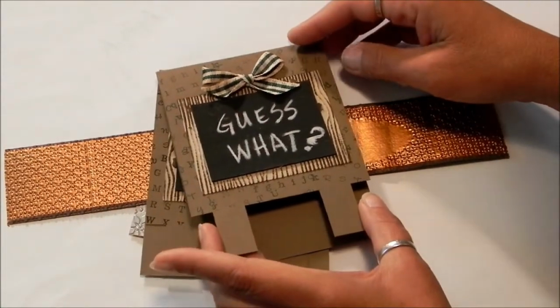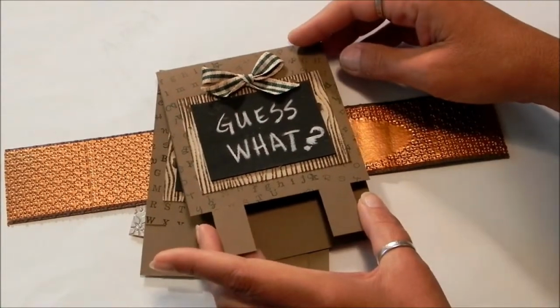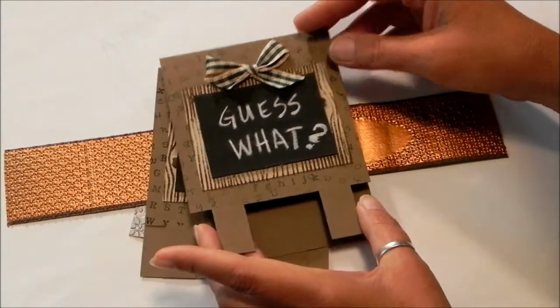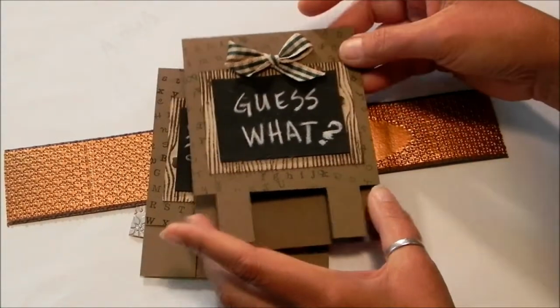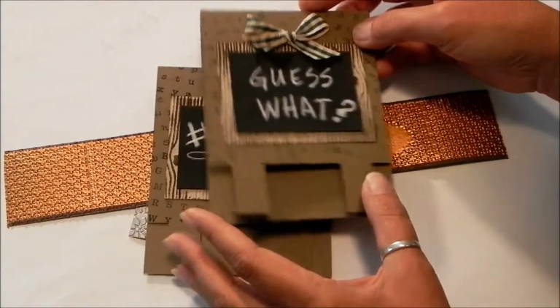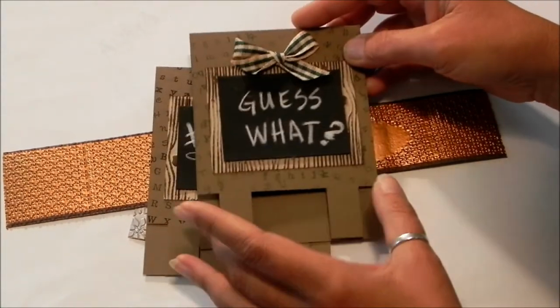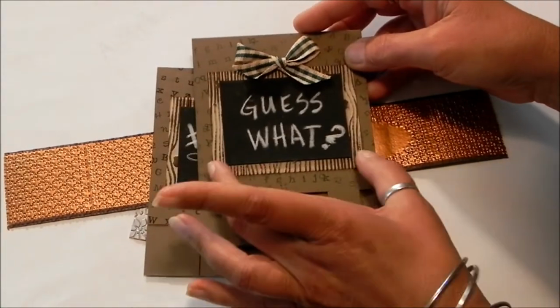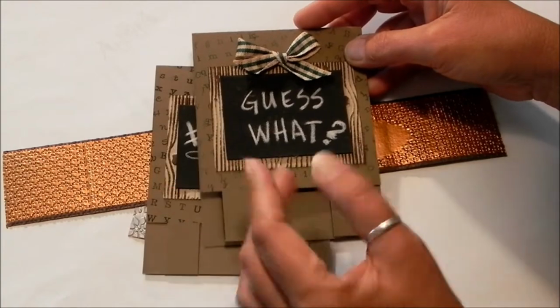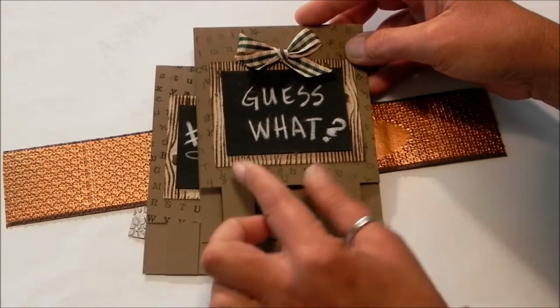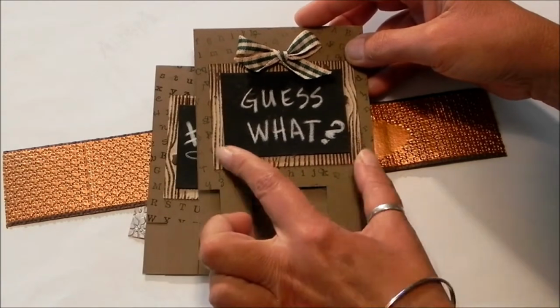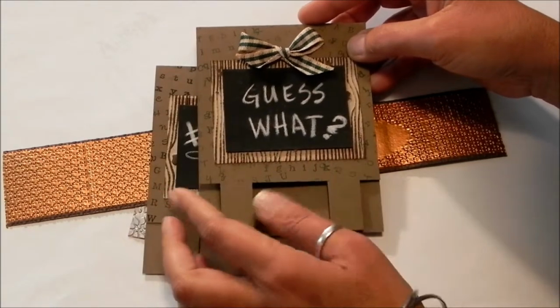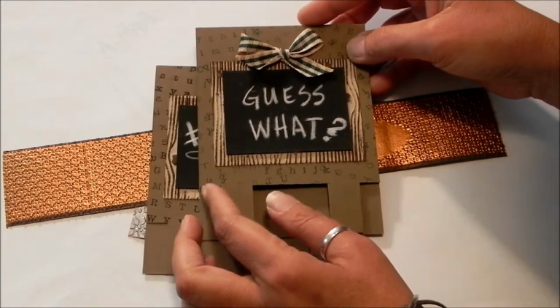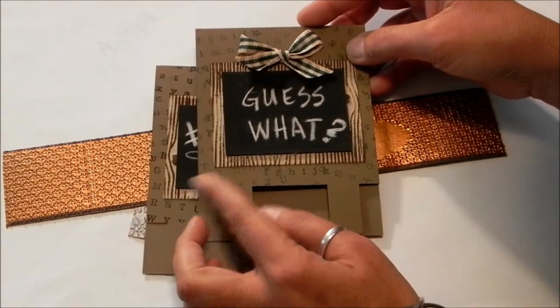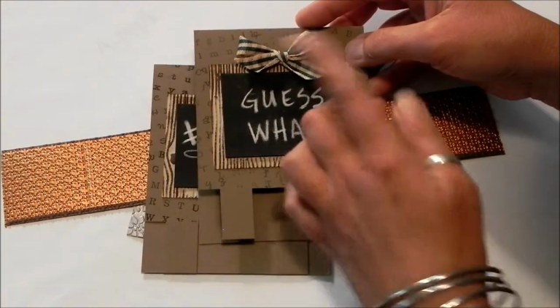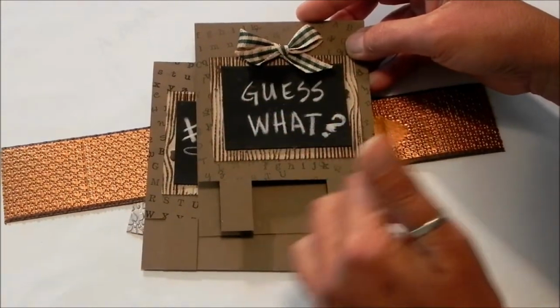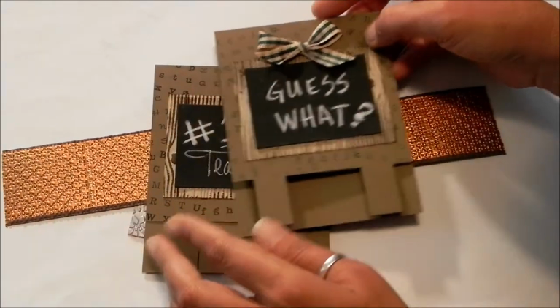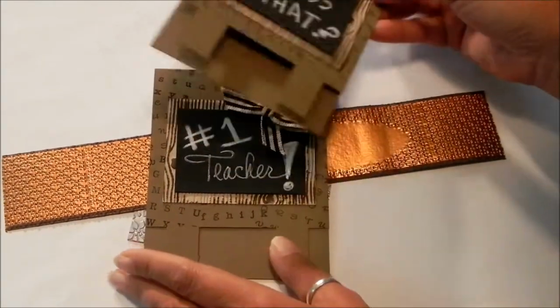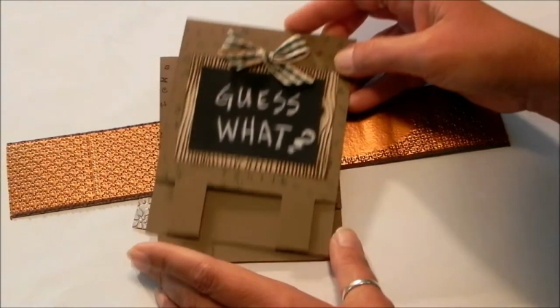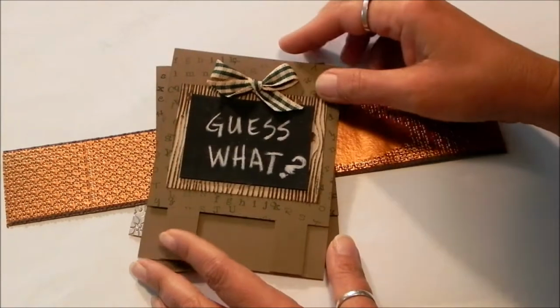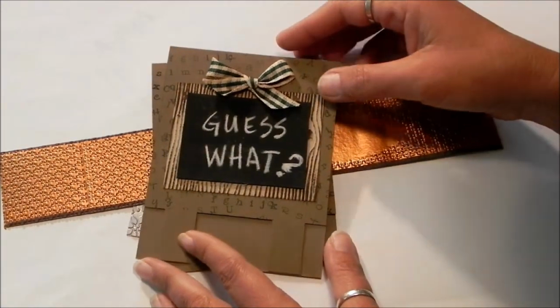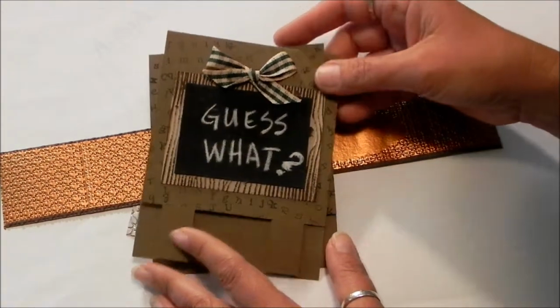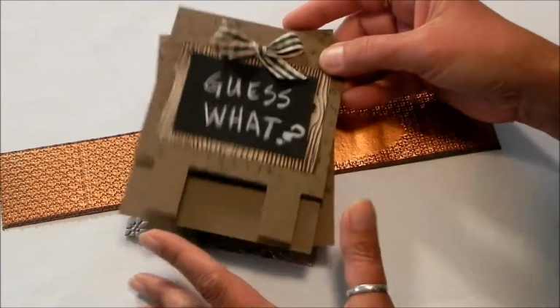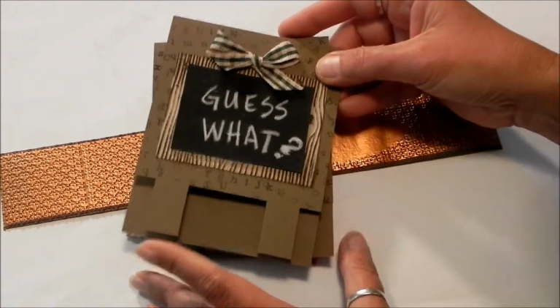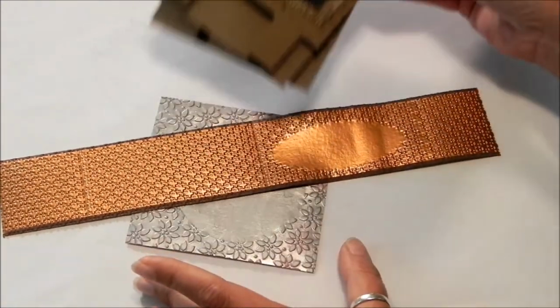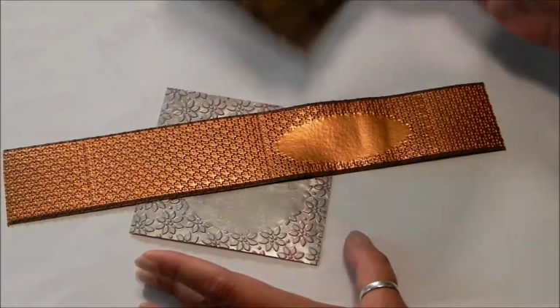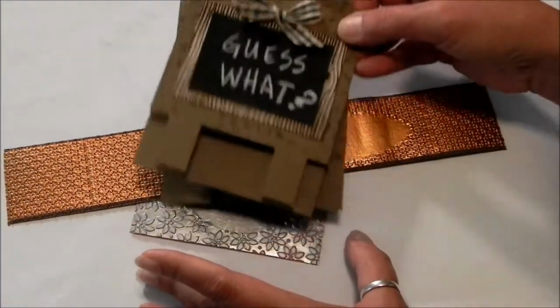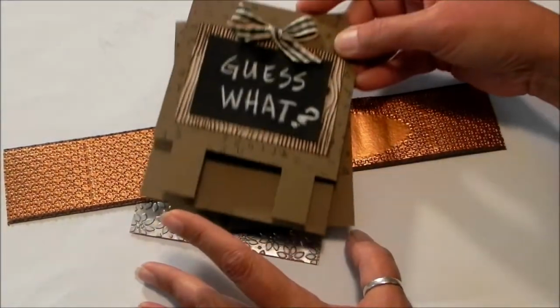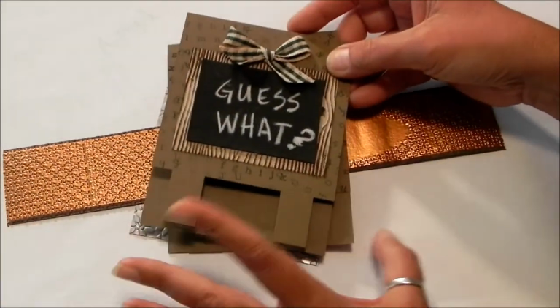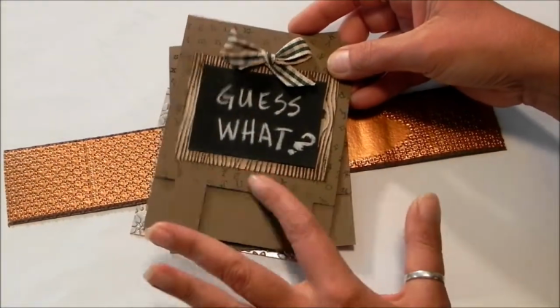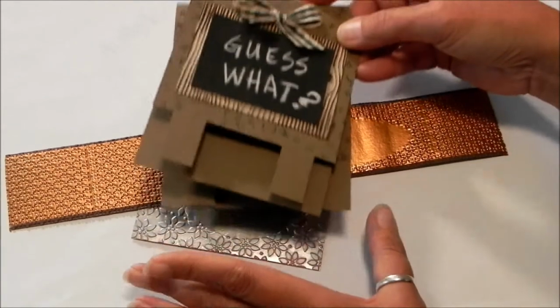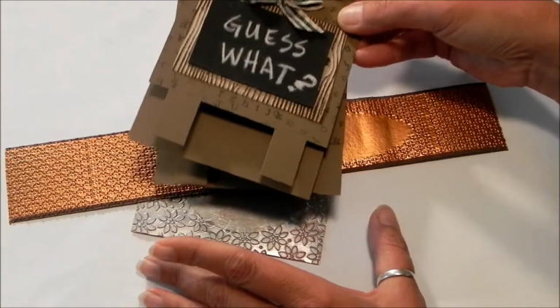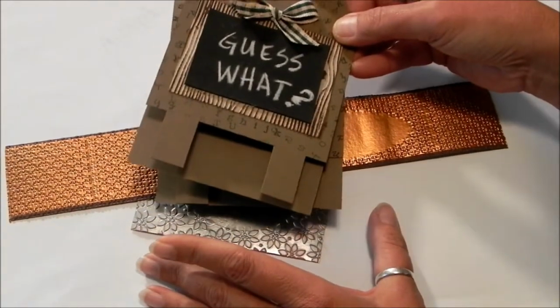My kids are older, so I really don't have much need. But this would make a great little label for your scrapbooking, even with the letters surrounding it. I've got a video on that, and also a listing on Etsy.